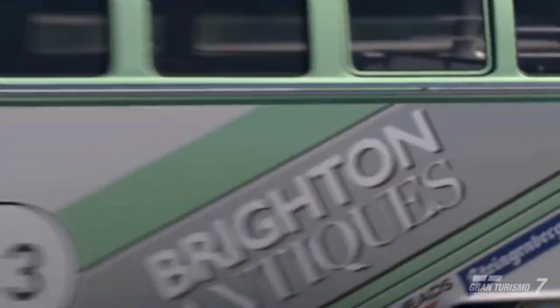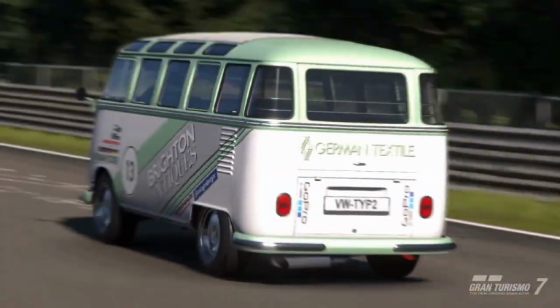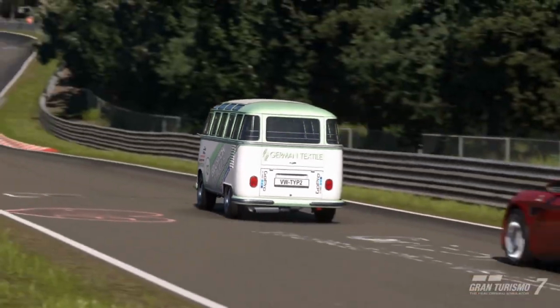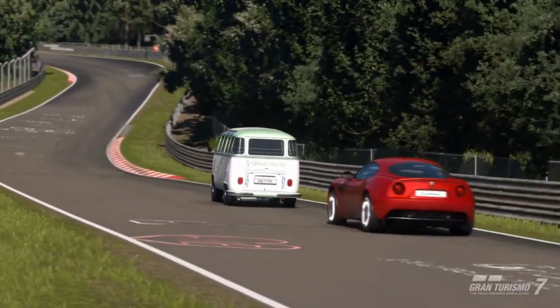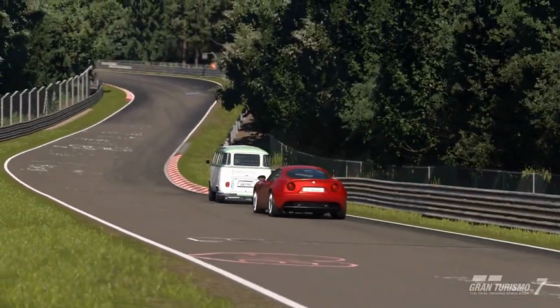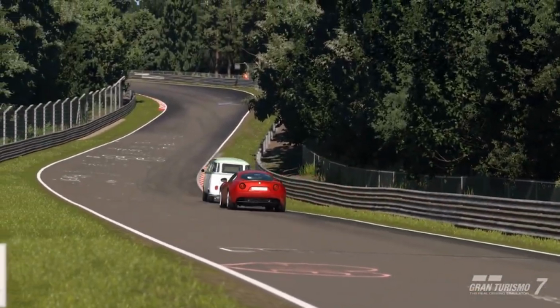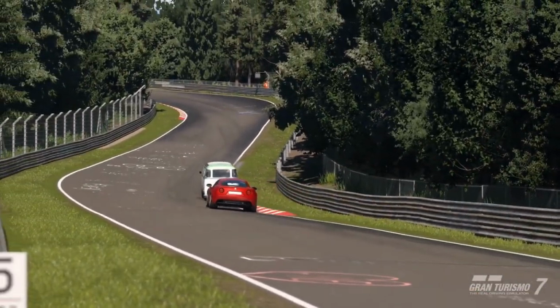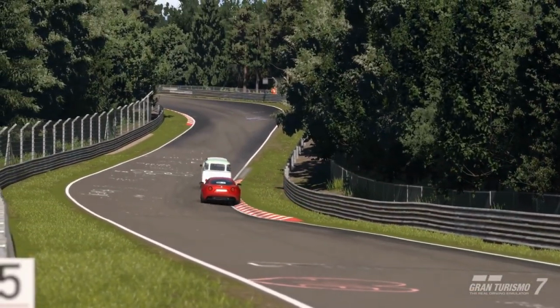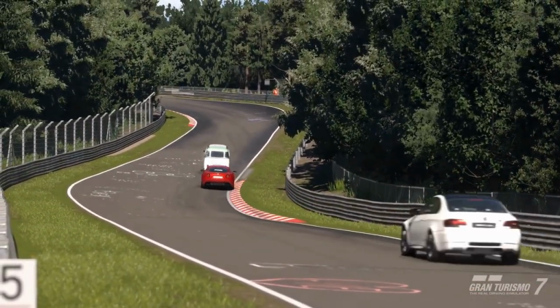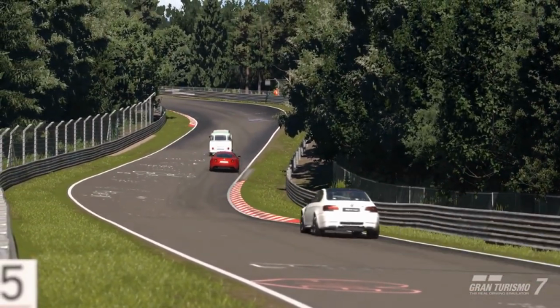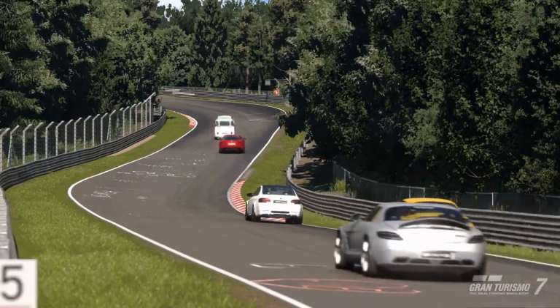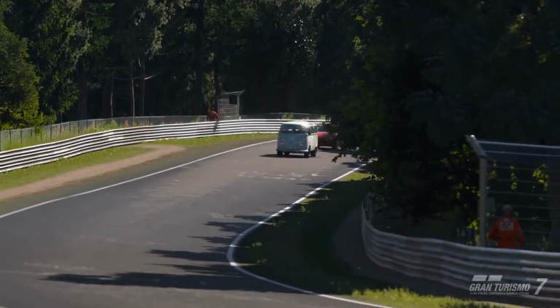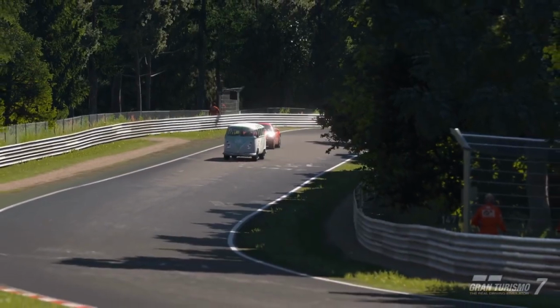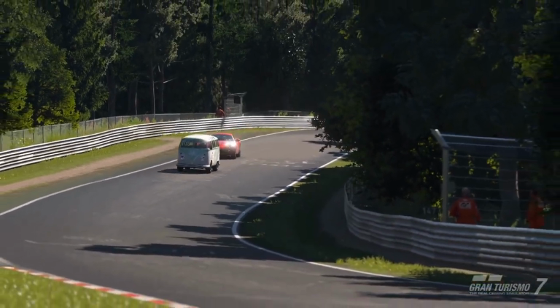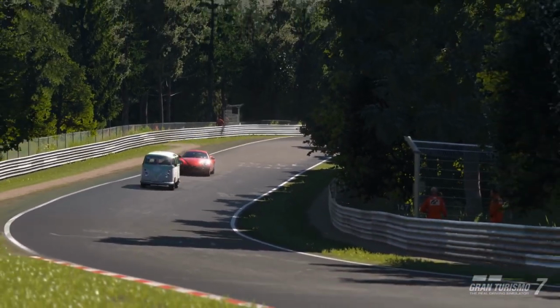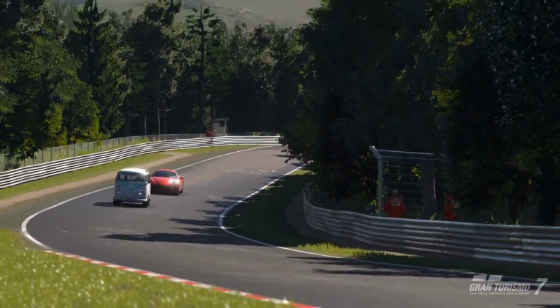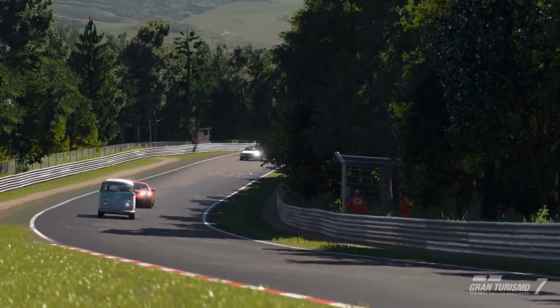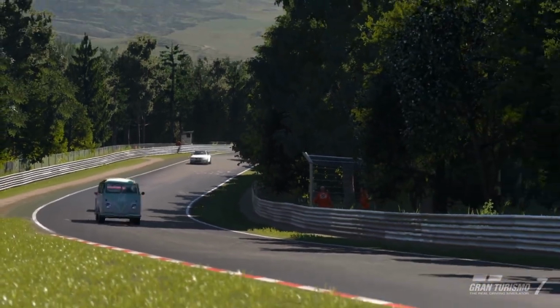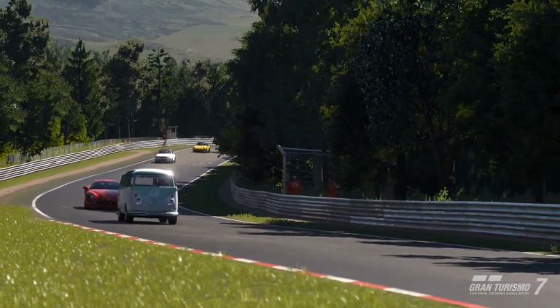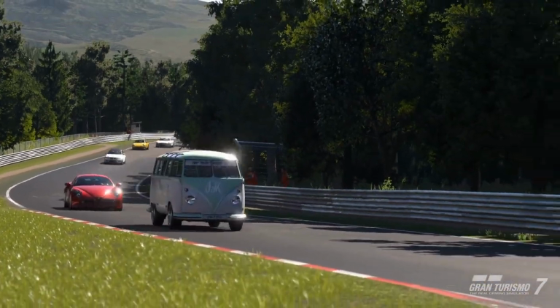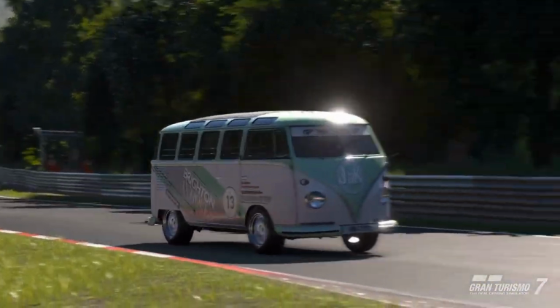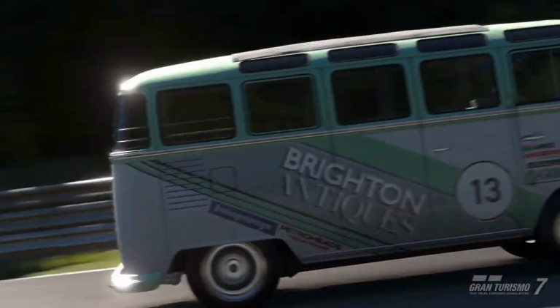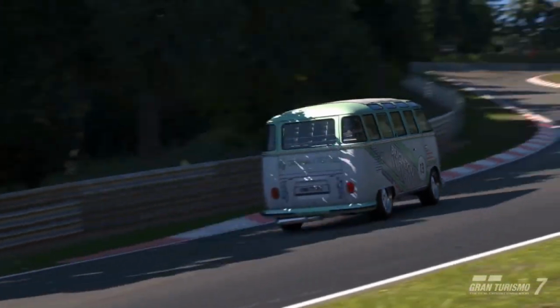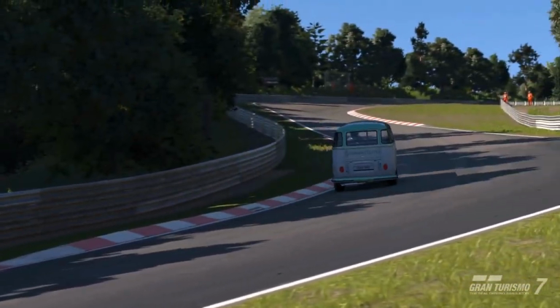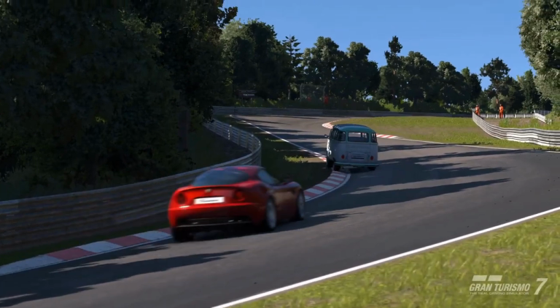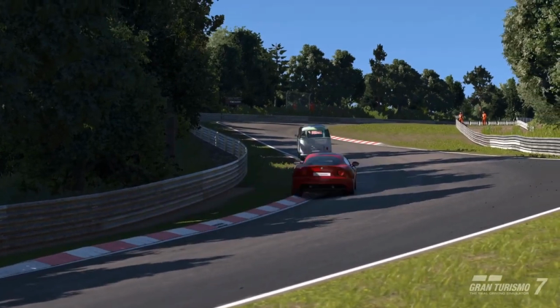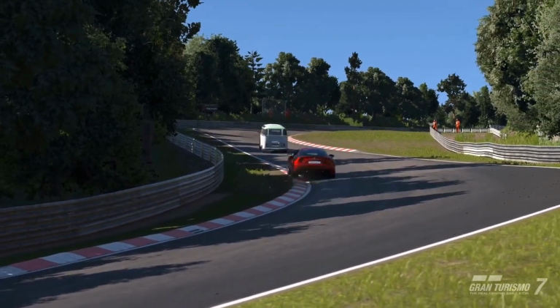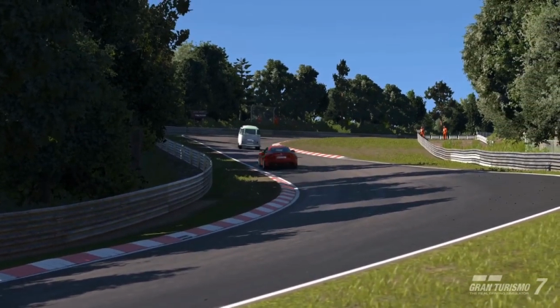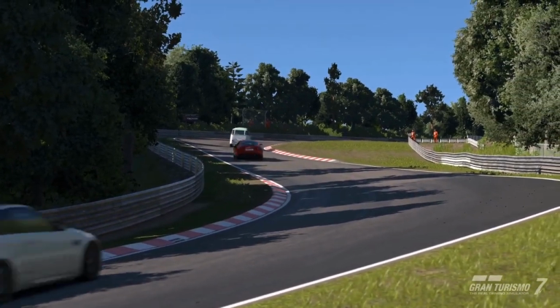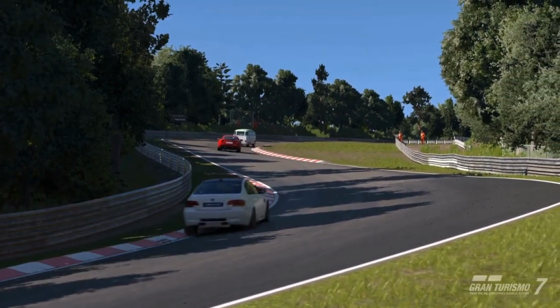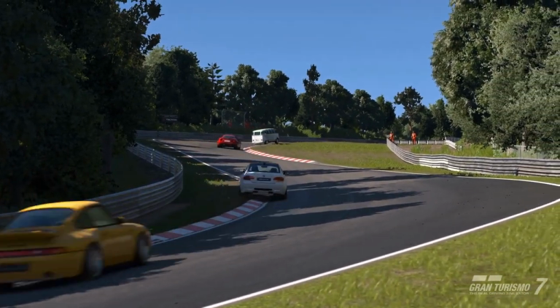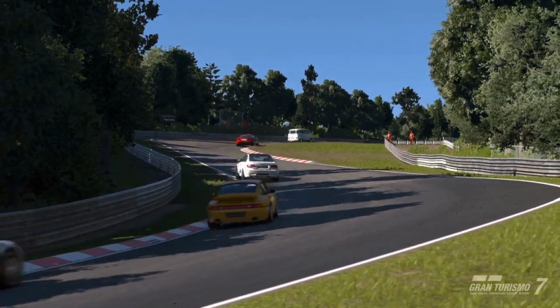Now we need to focus on increasing our lead. And the trouble is, Gran Turismo AI always speeds up when they get overtaken, so we're going to have to push extra hard to get the lead that we require.